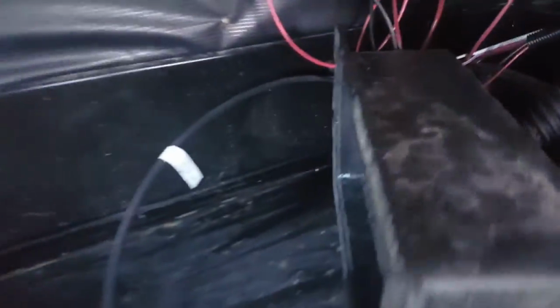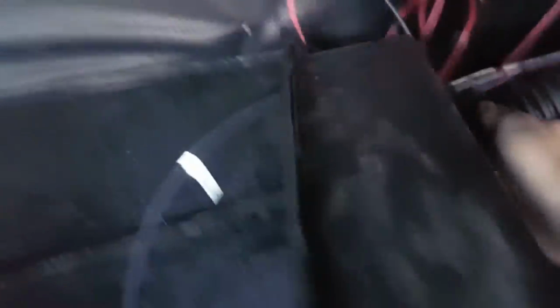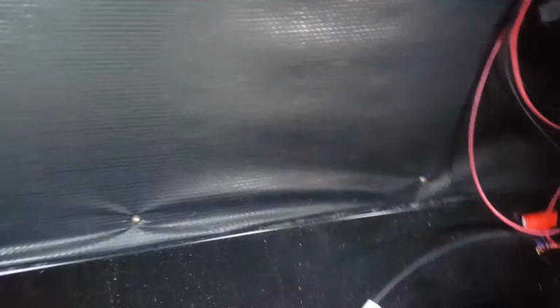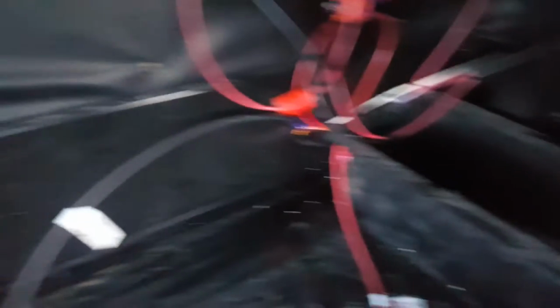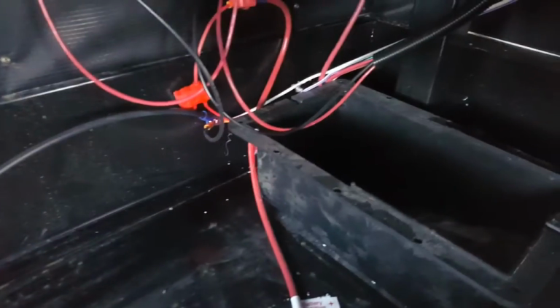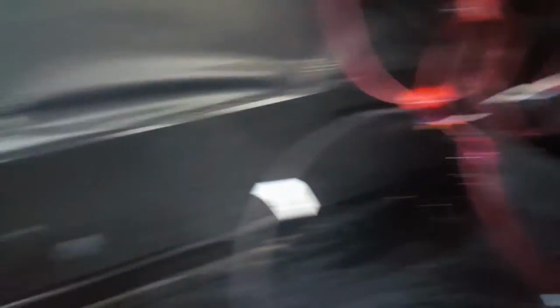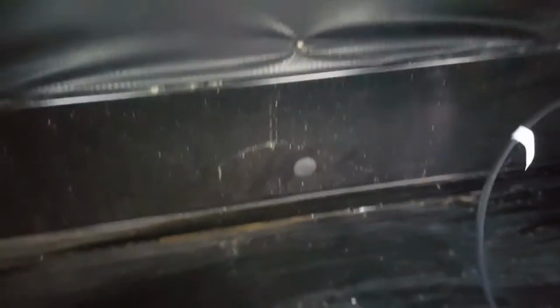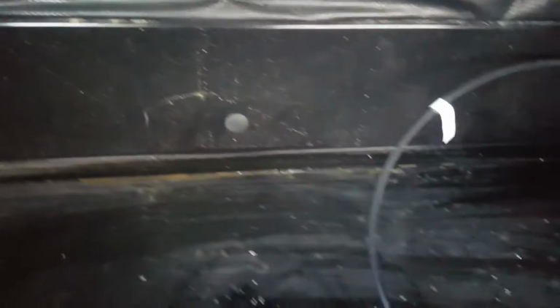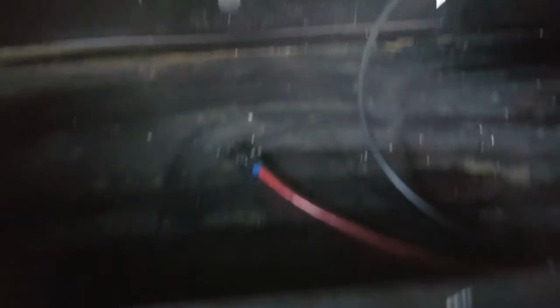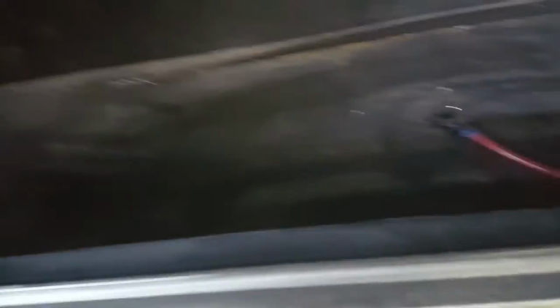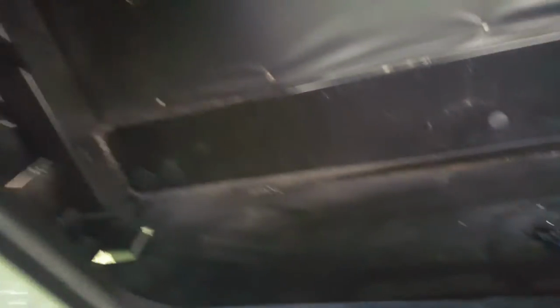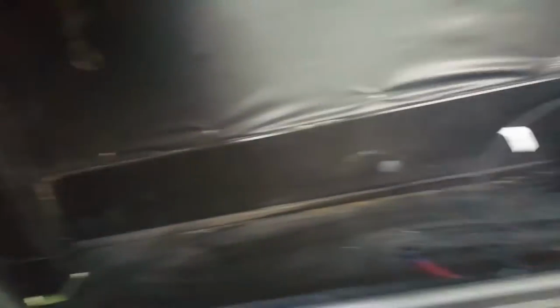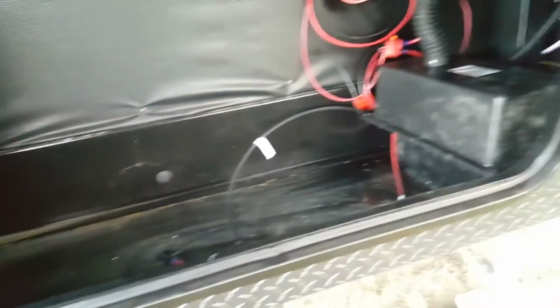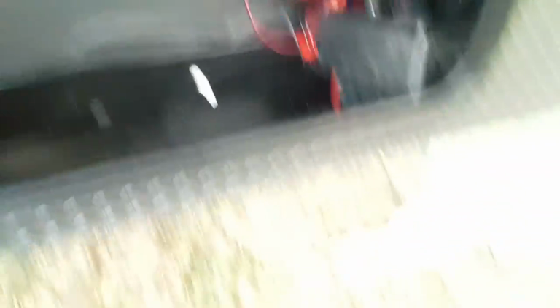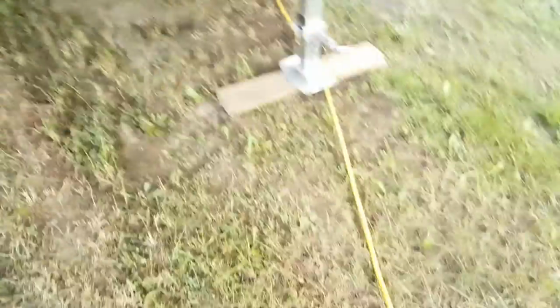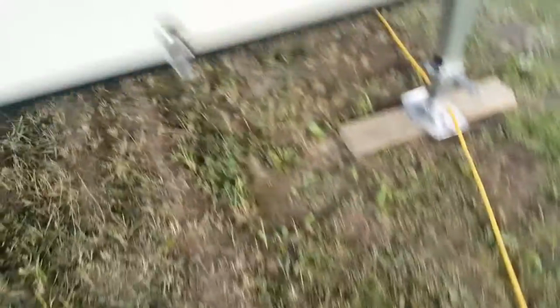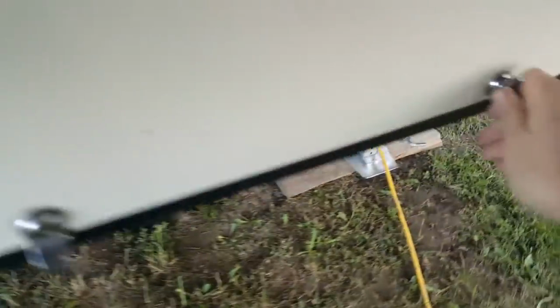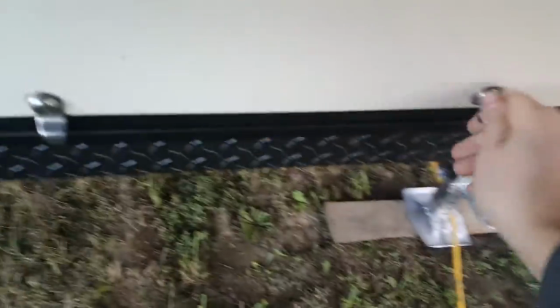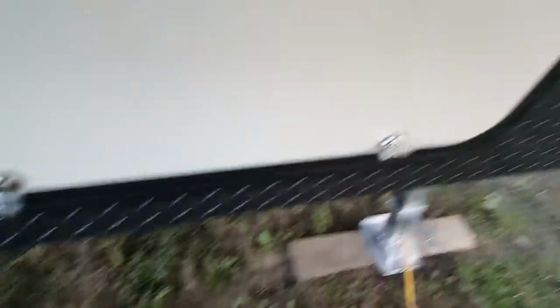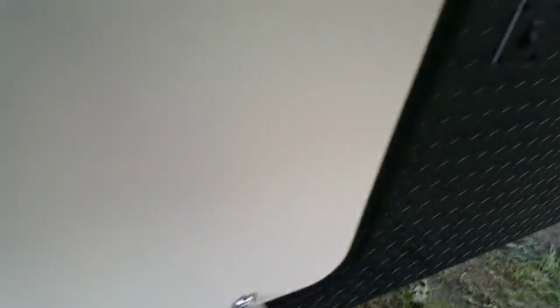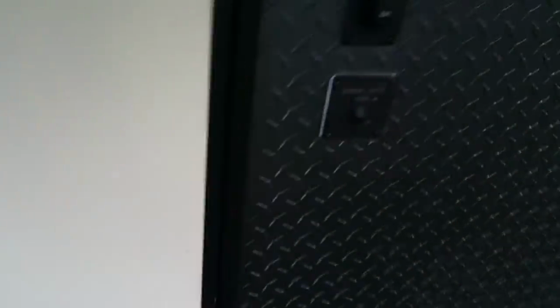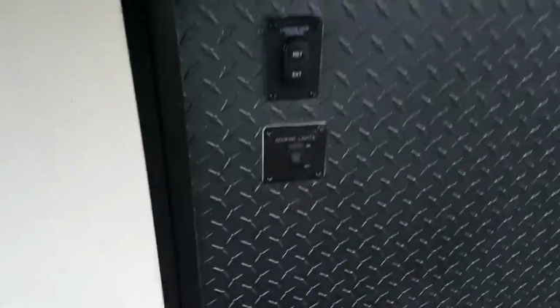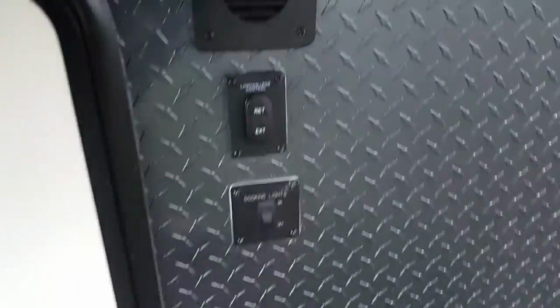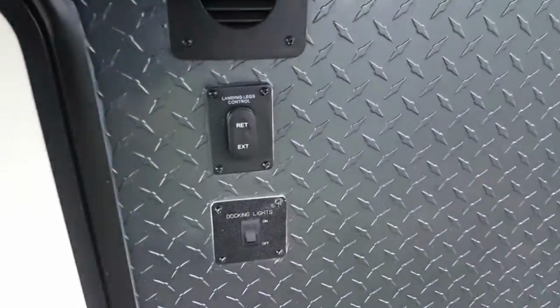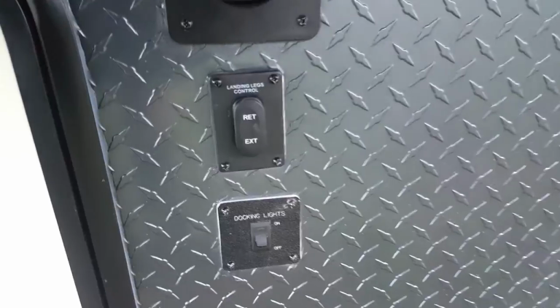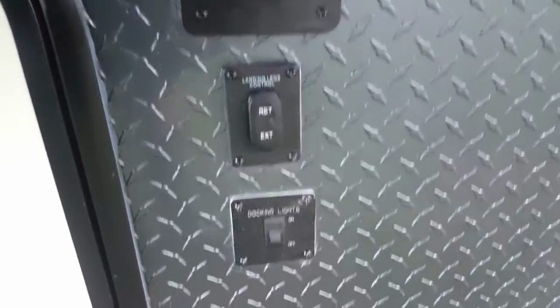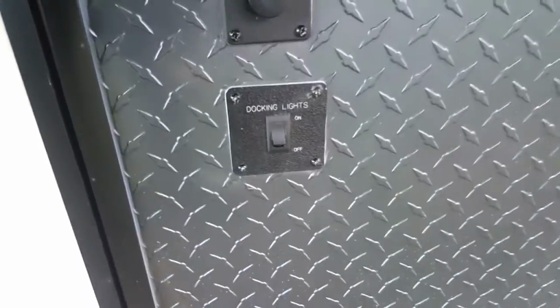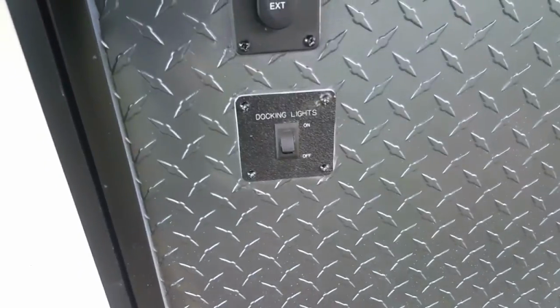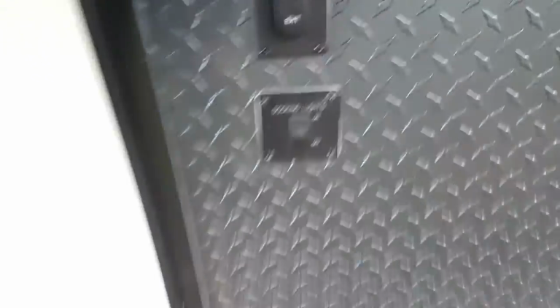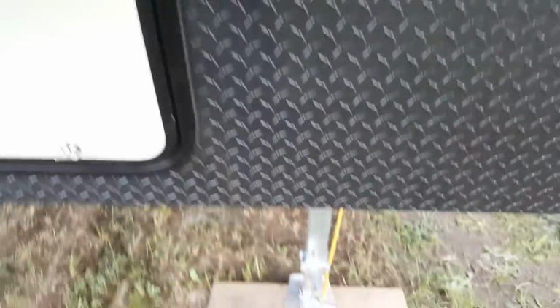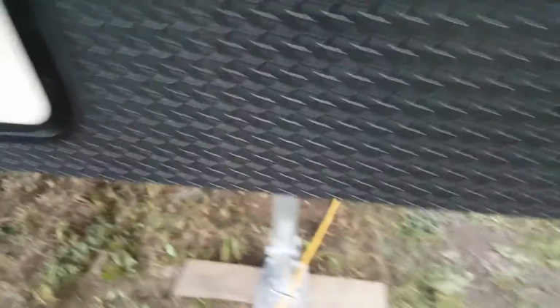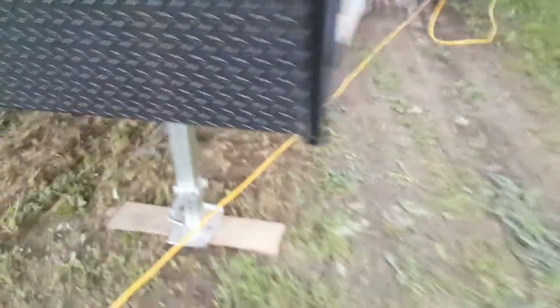Right at the front you can see the battery box as well as some extra storage. The jacks at the front are power — just a touch of a button — and then there's the switch for the docking lights, which are those lights on the front cap.